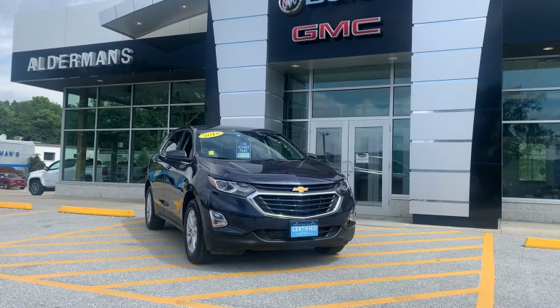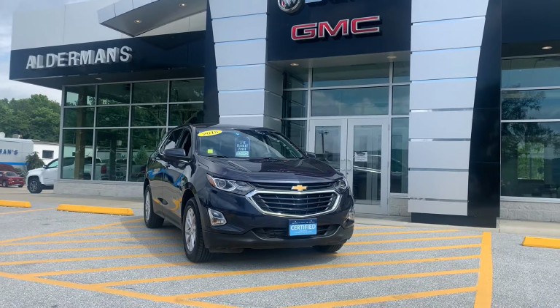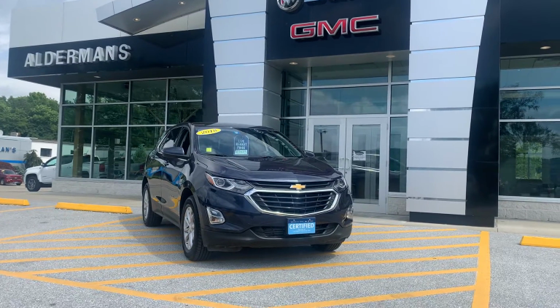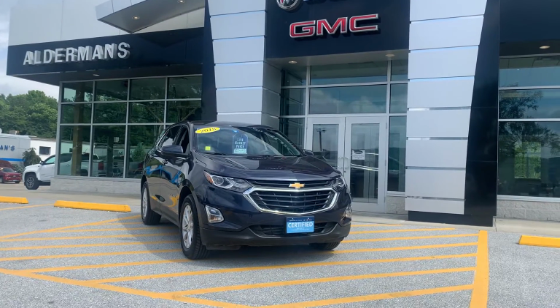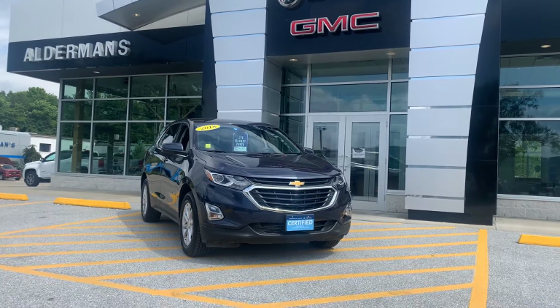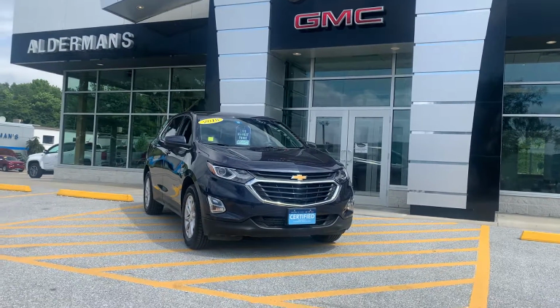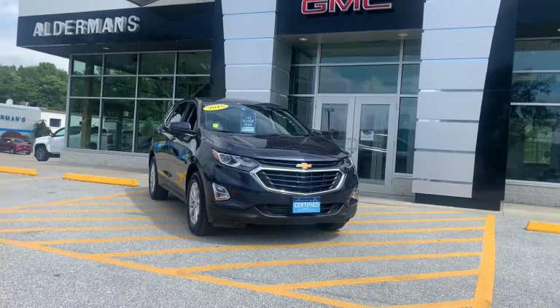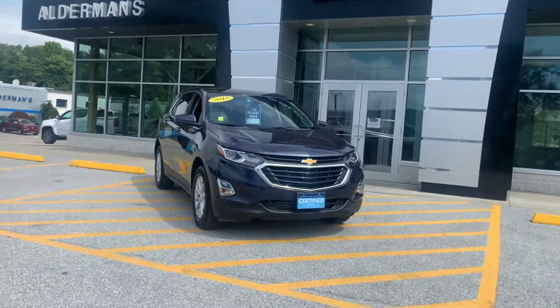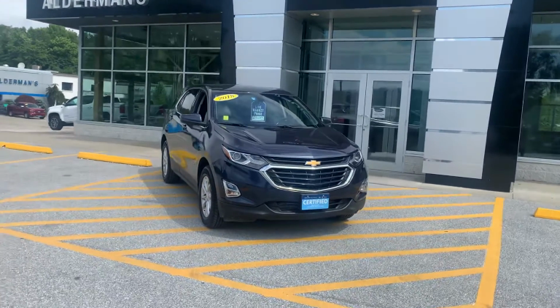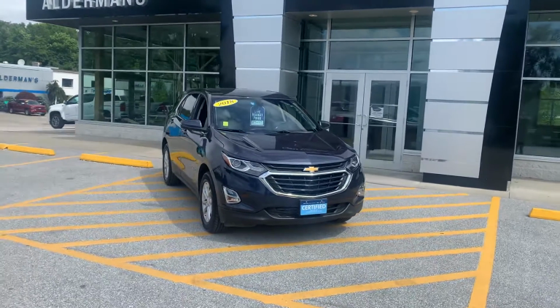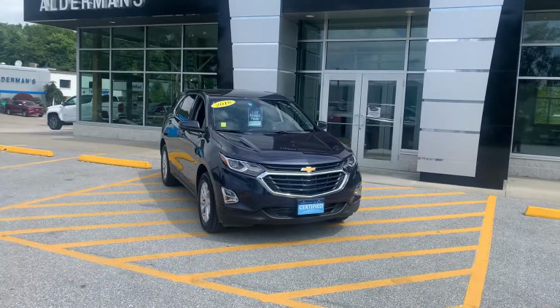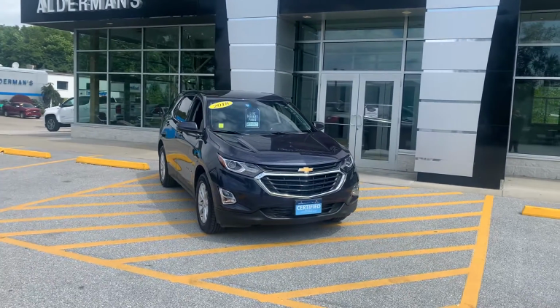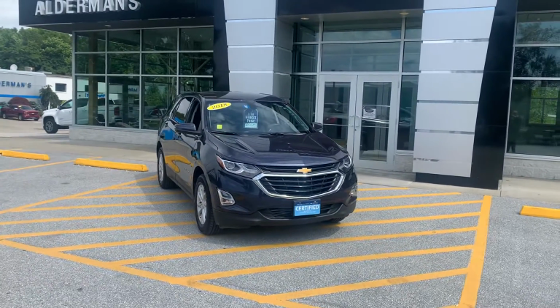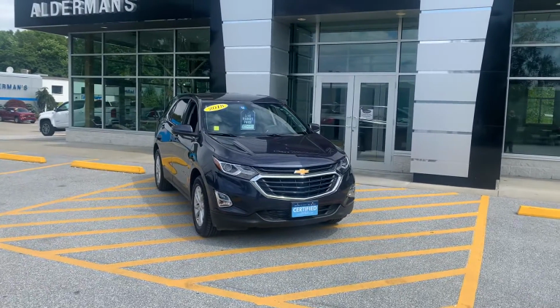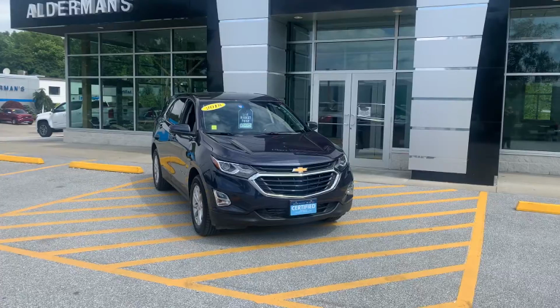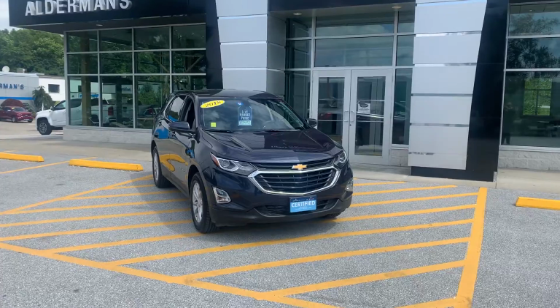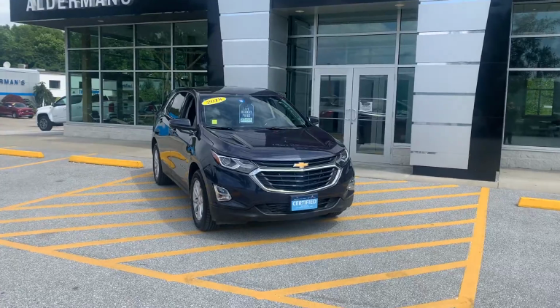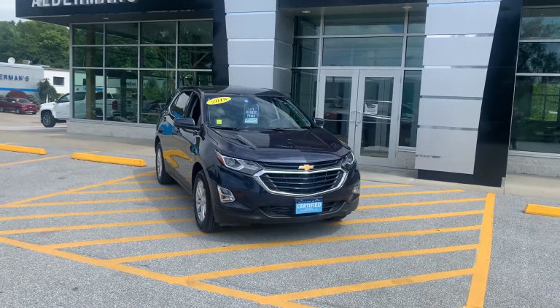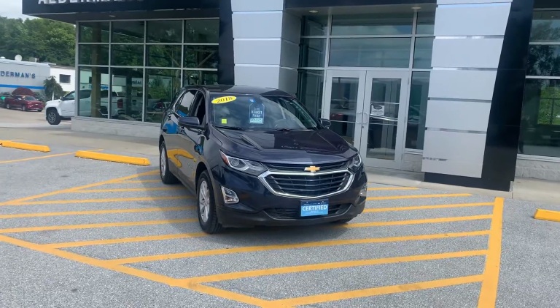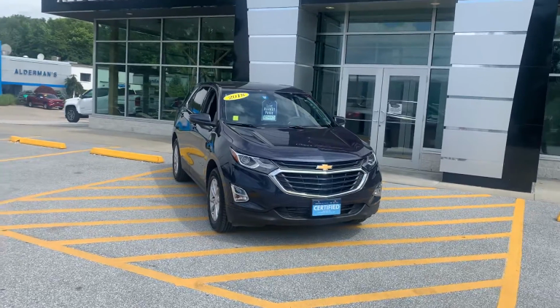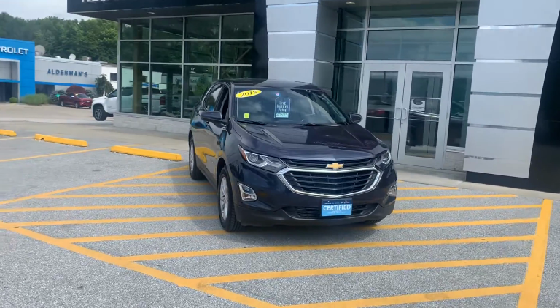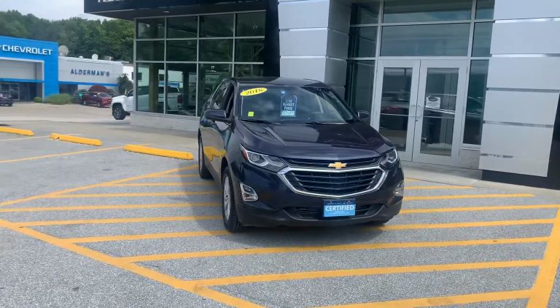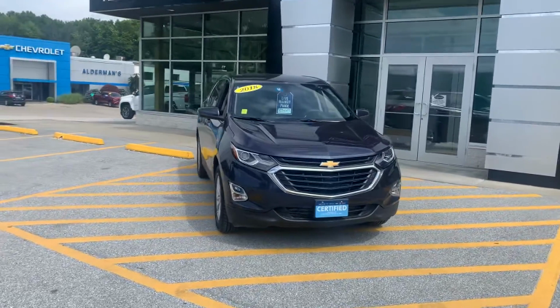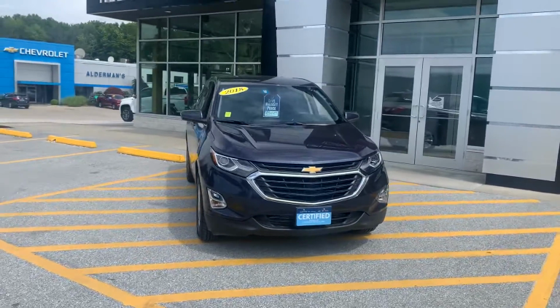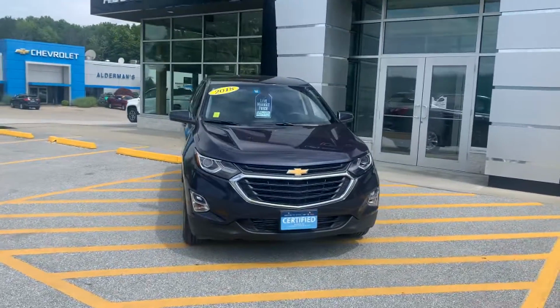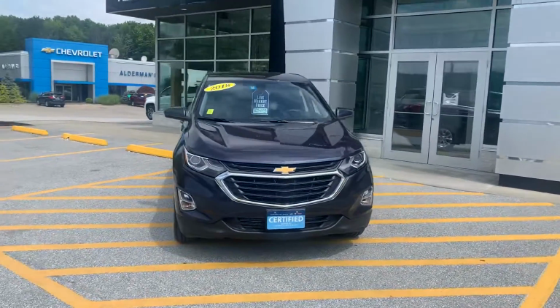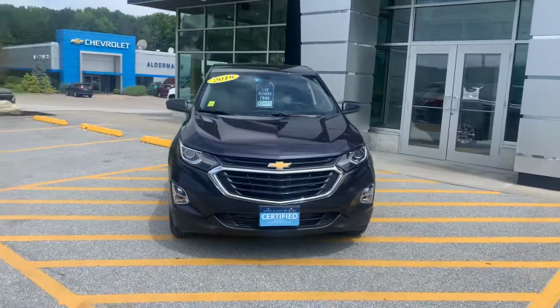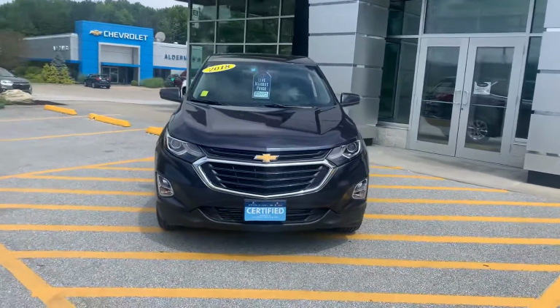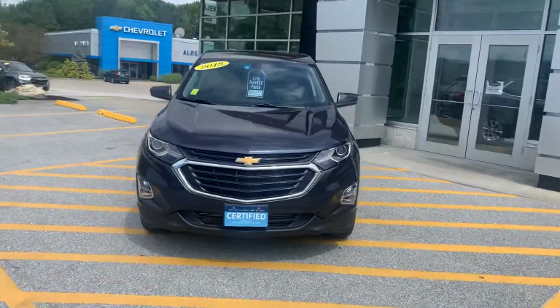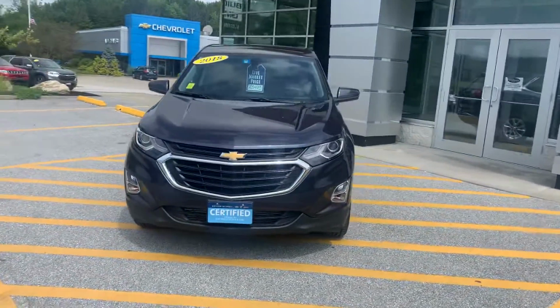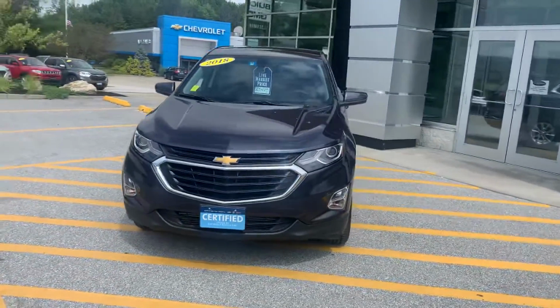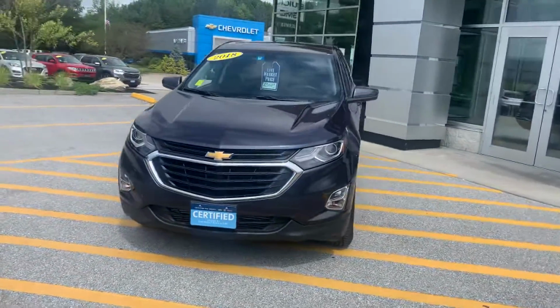Good afternoon, Donda. Brian here at Alderman Chevrolet, Buick, and GMC. Just wanted to show off this beautiful 2018 Chevy Equinox 1LT.